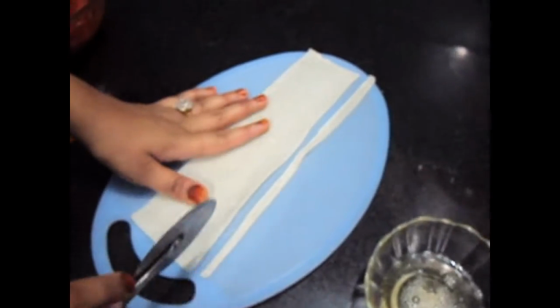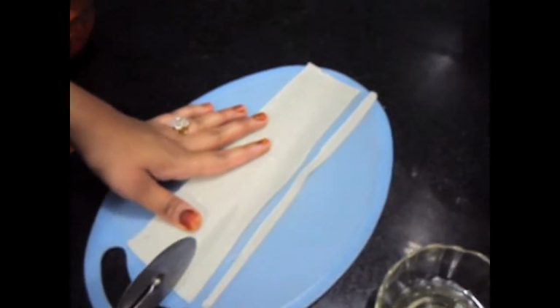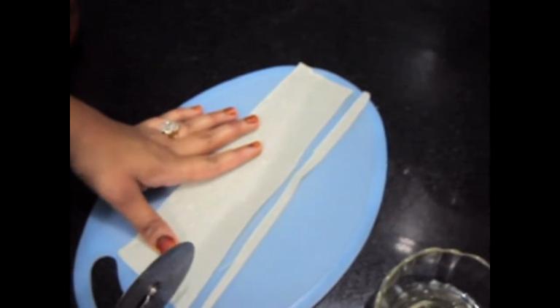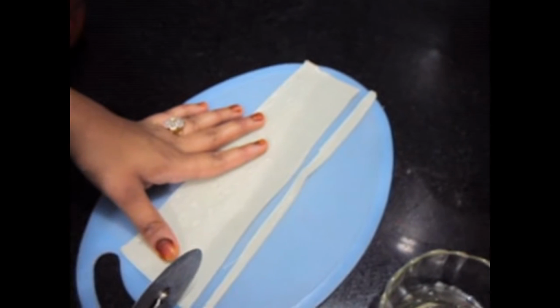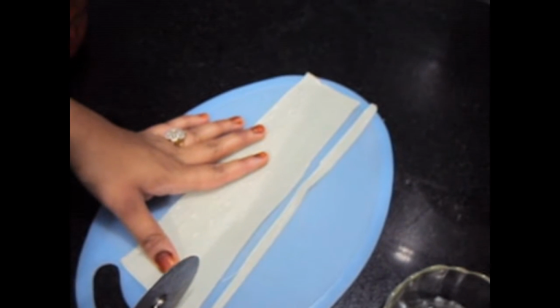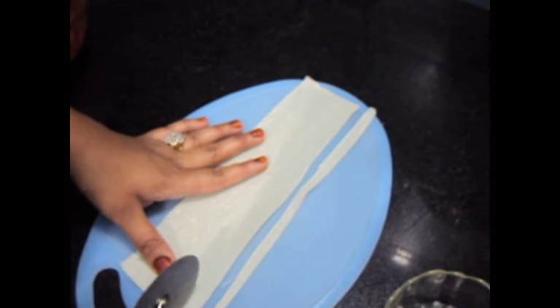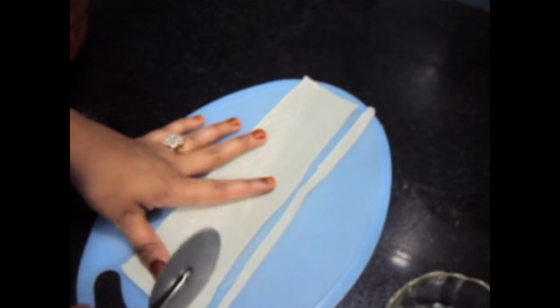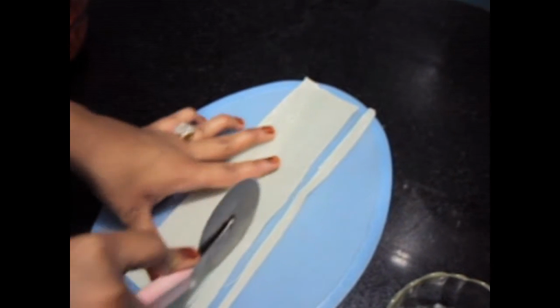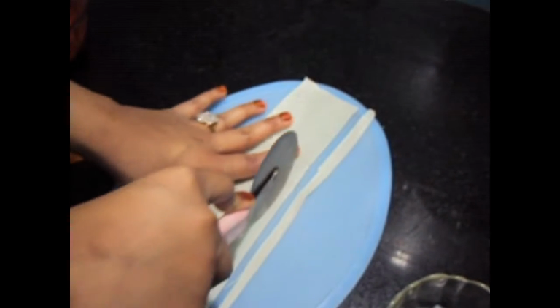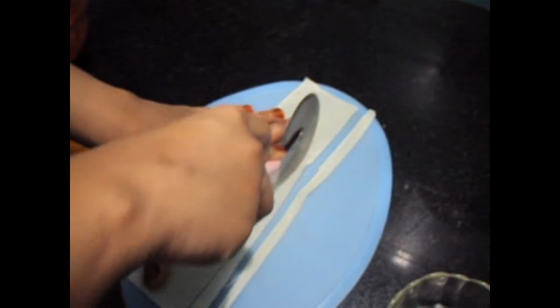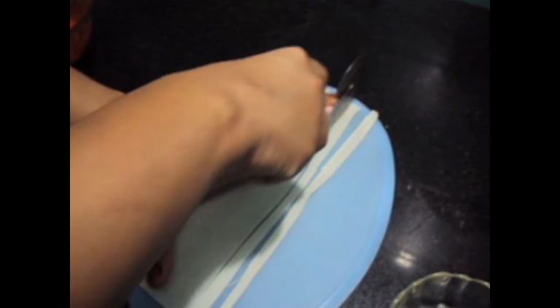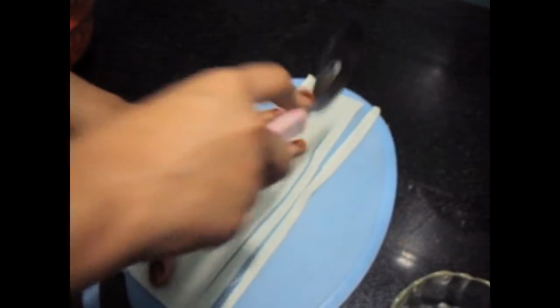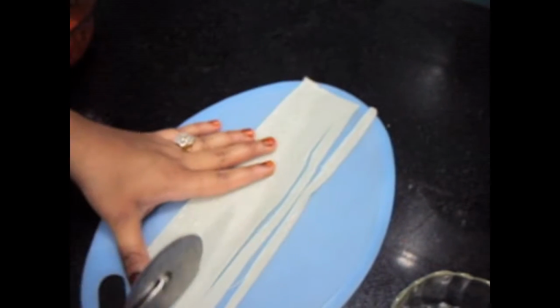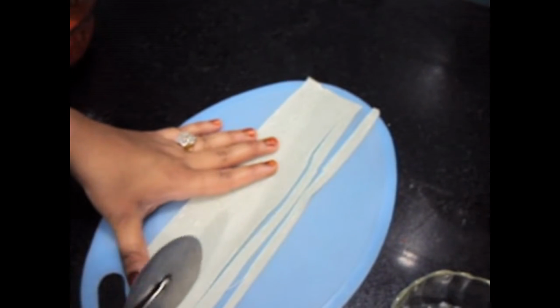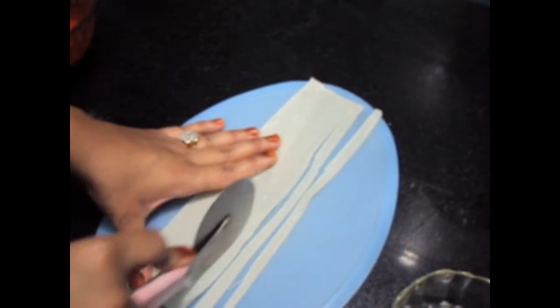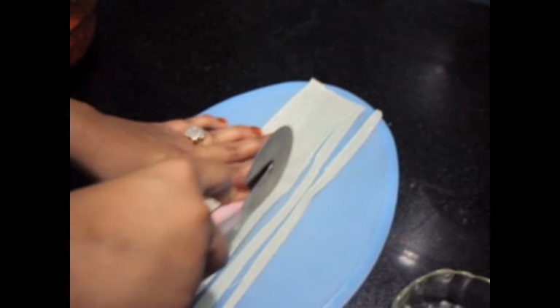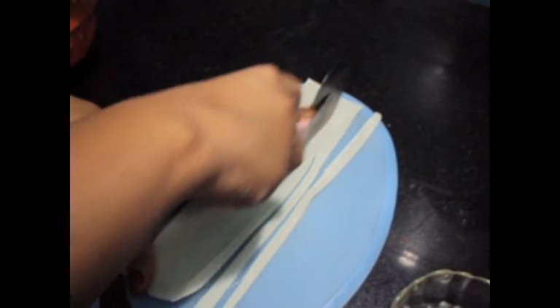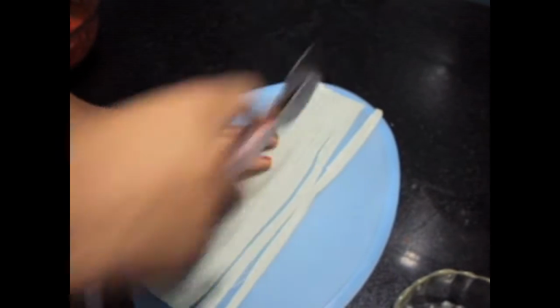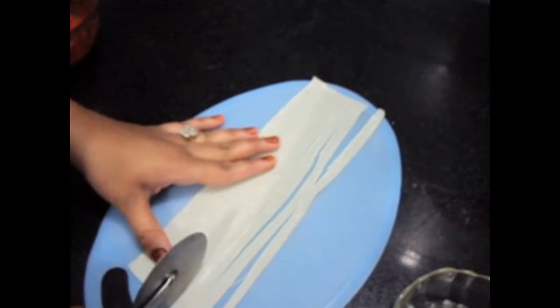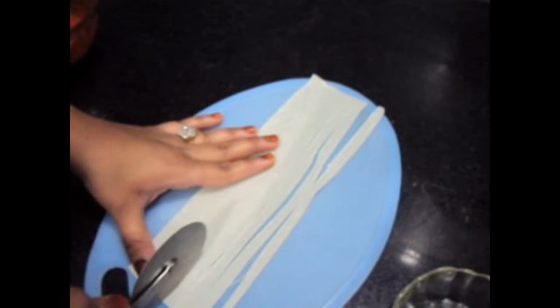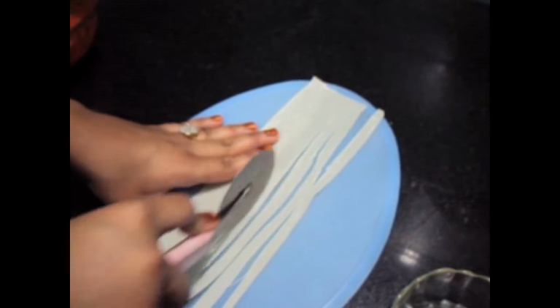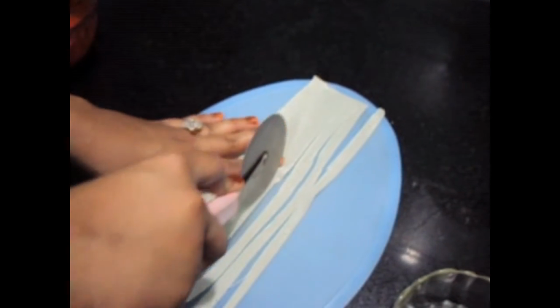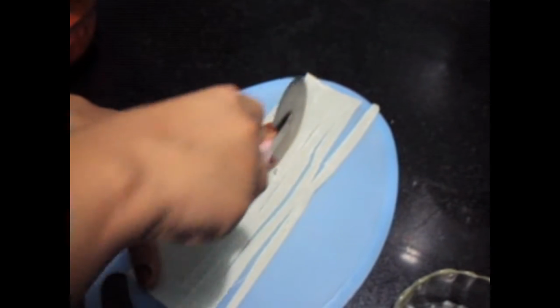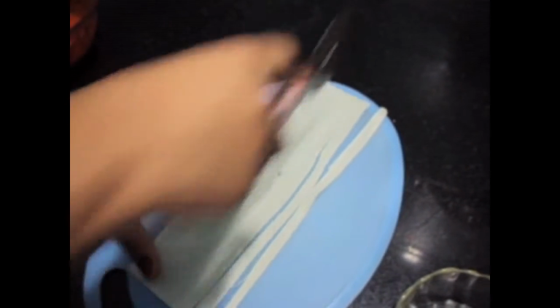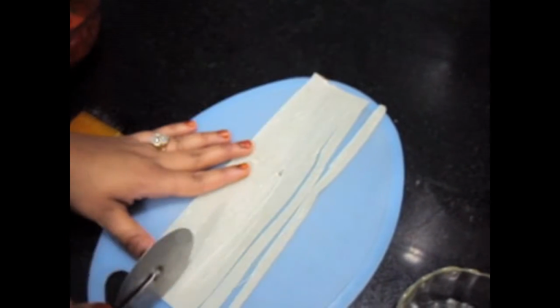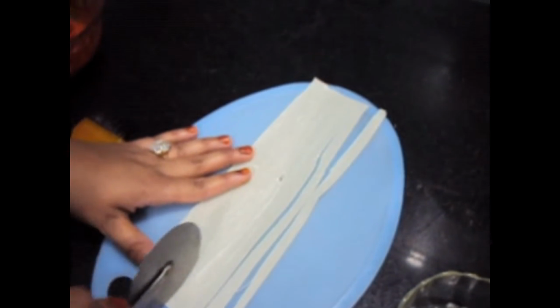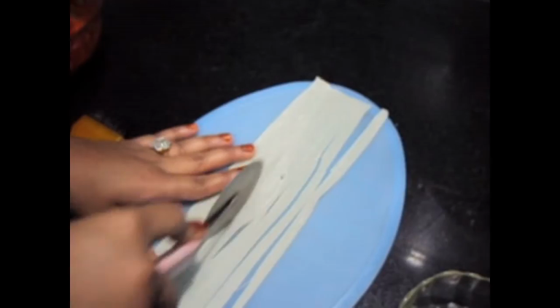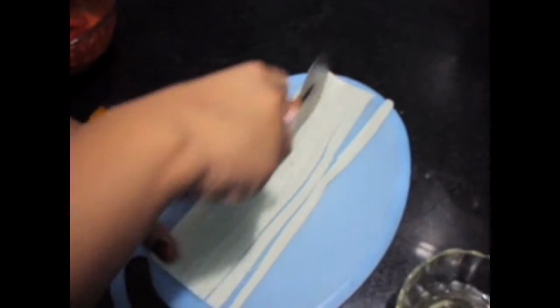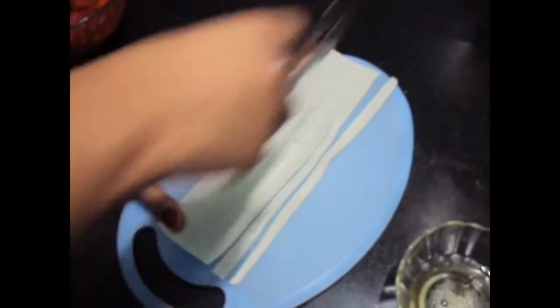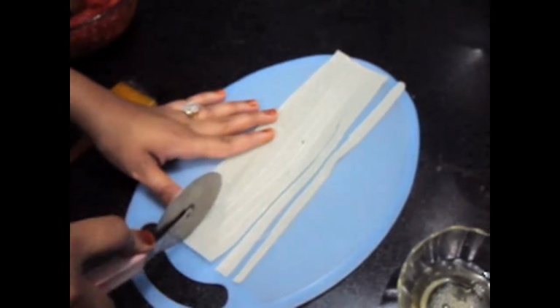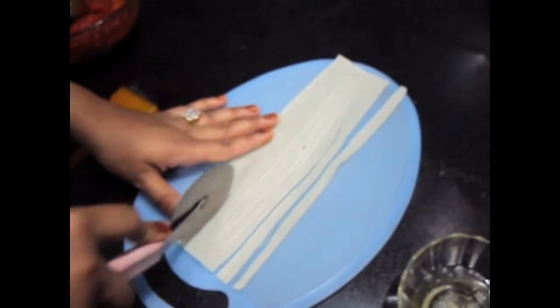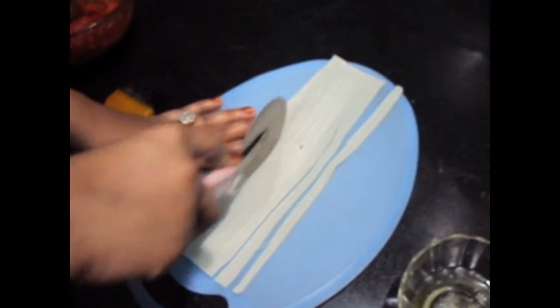Now we will cut our samosa patty into stripes. No need to be precise.